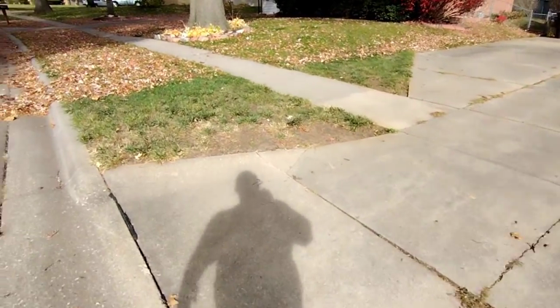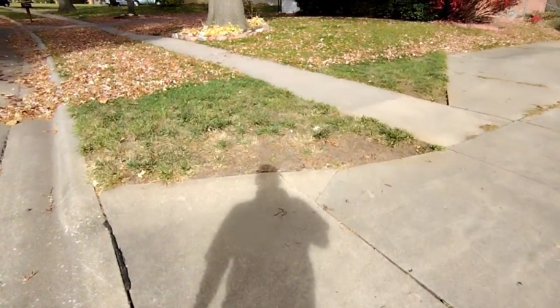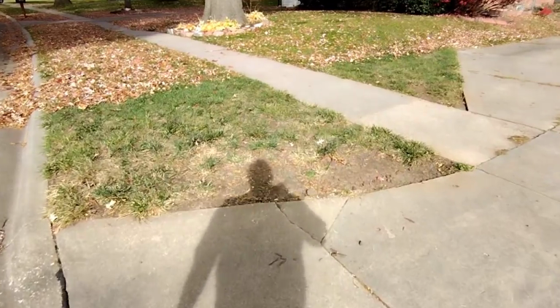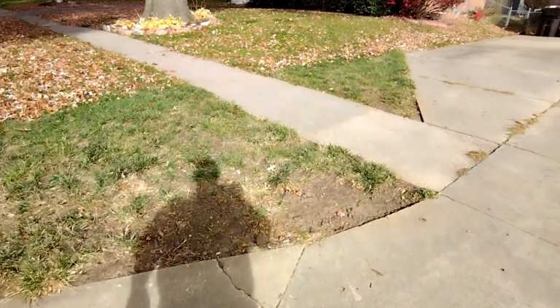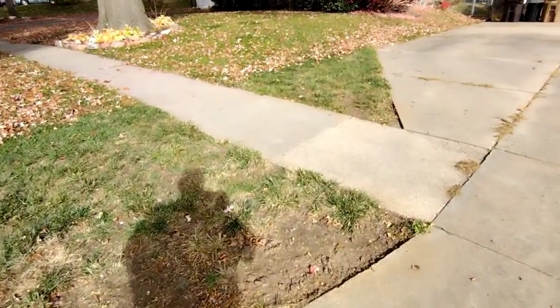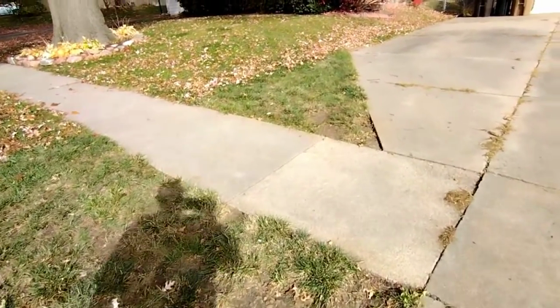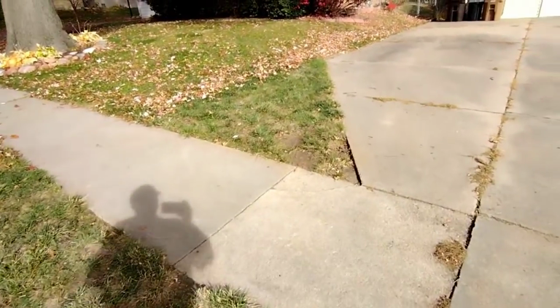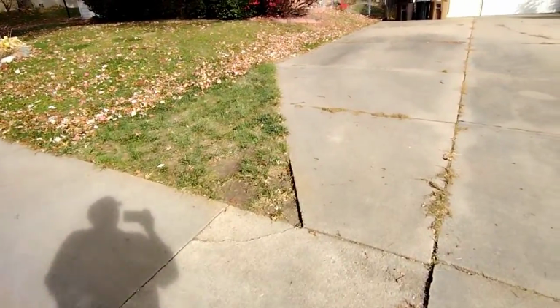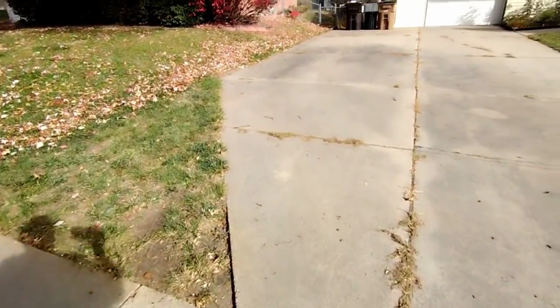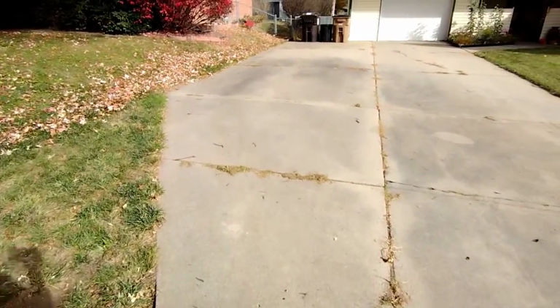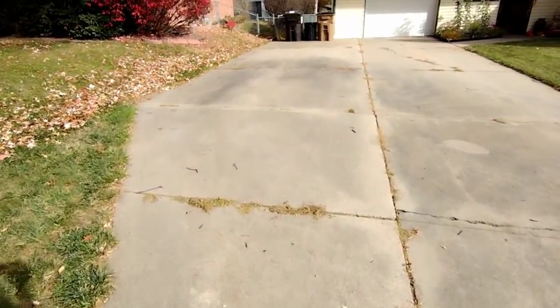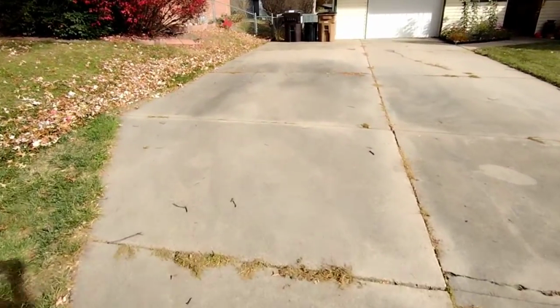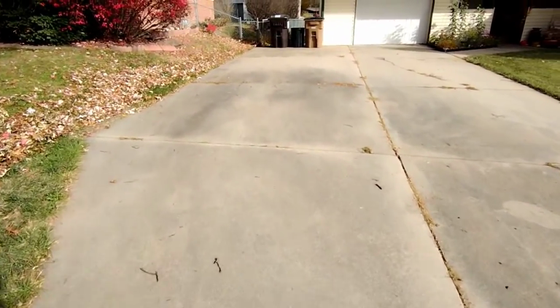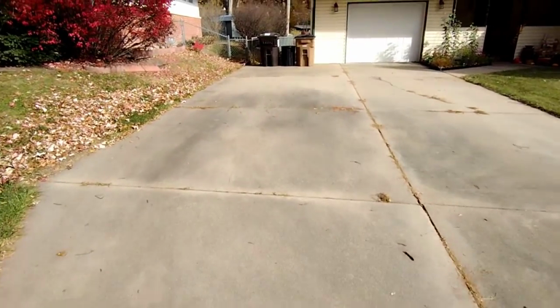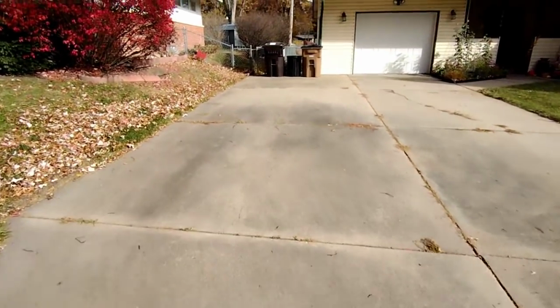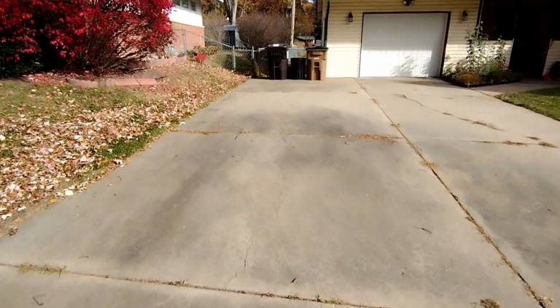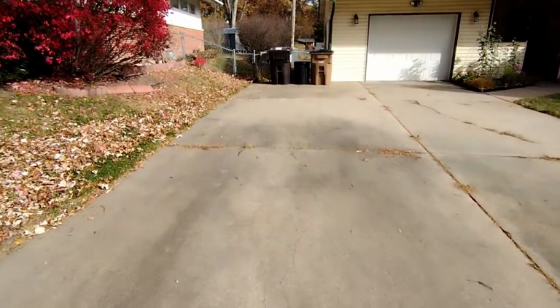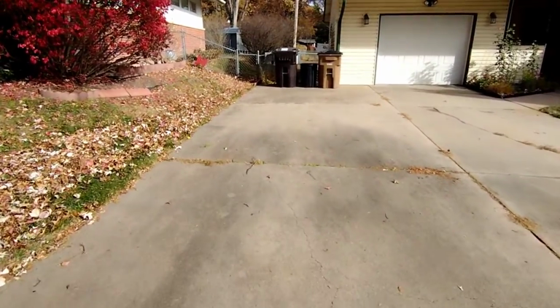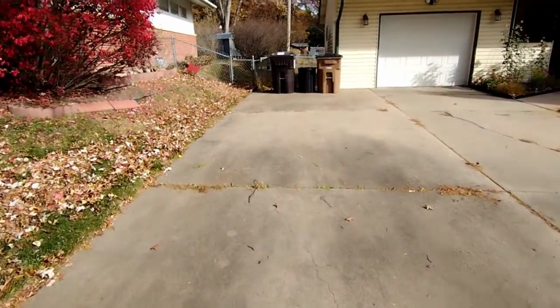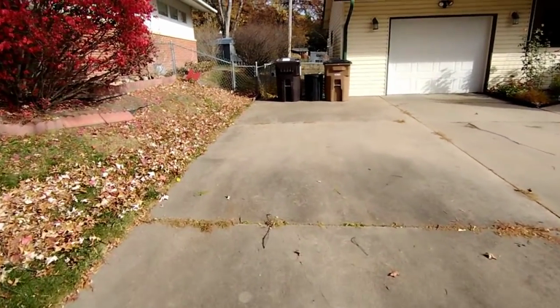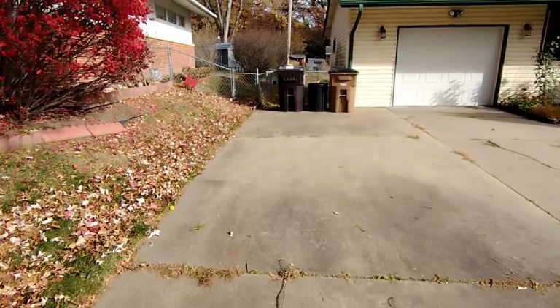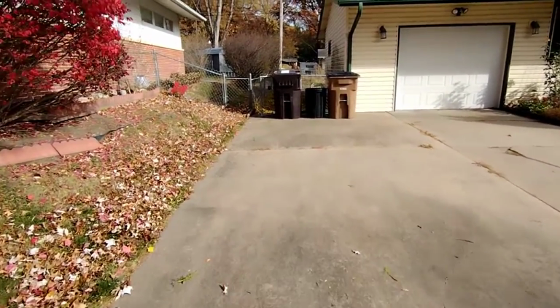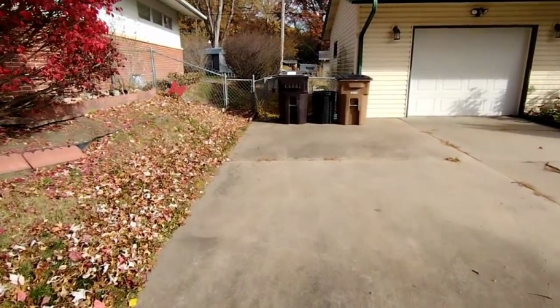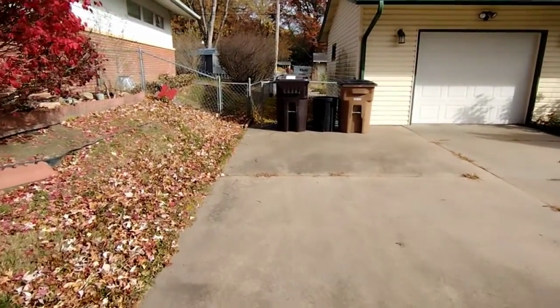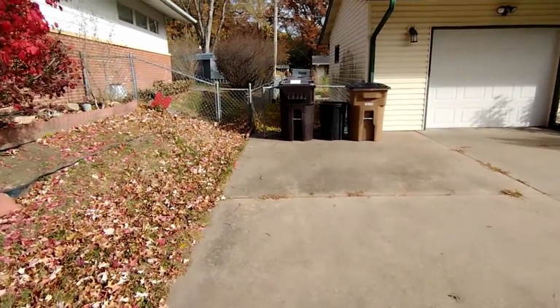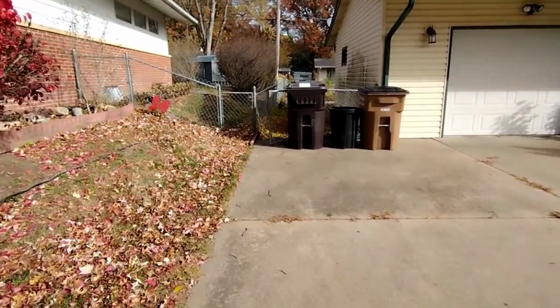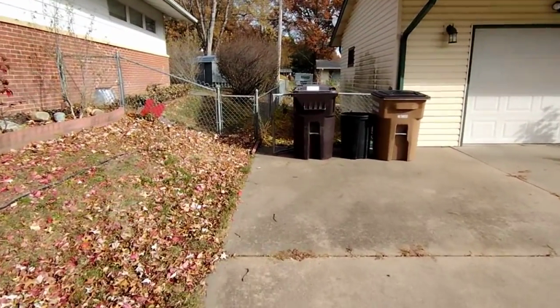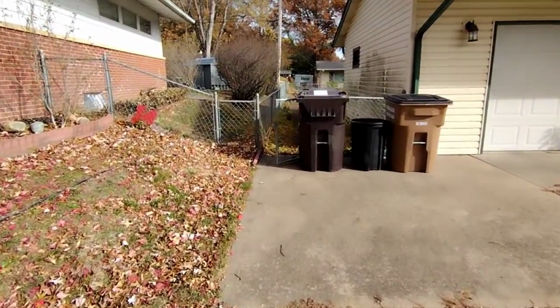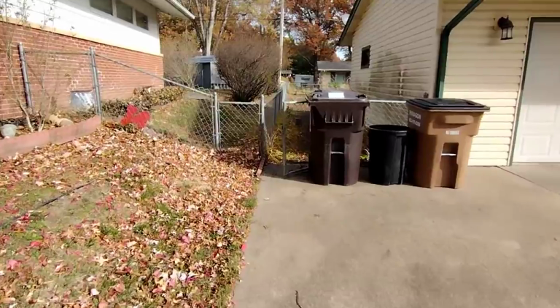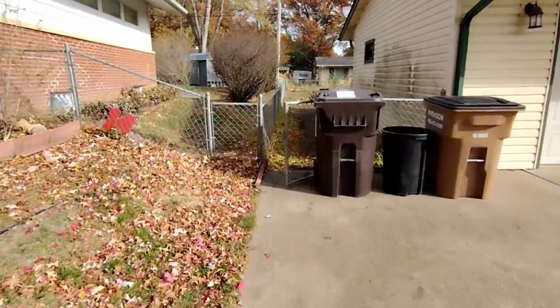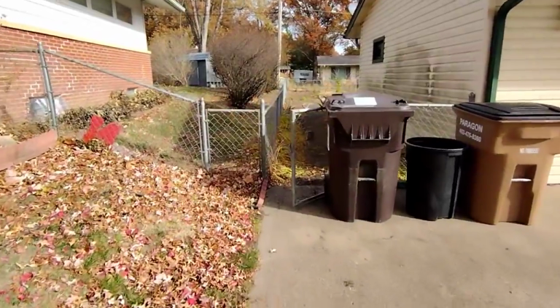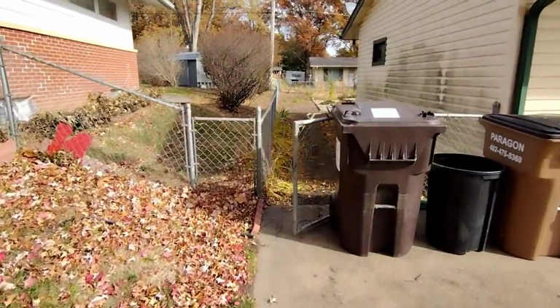We cleaned up this little spot that's in her property. The backyard wasn't too many leaves, so we just mowed it and bagged it up. Then we cleaned out this little garden area over here.